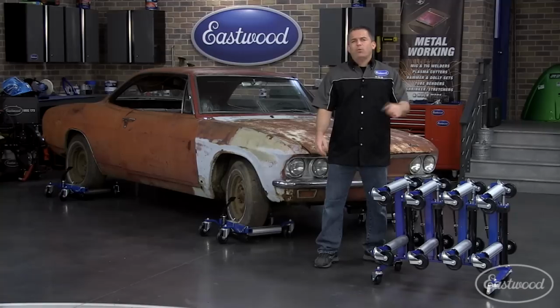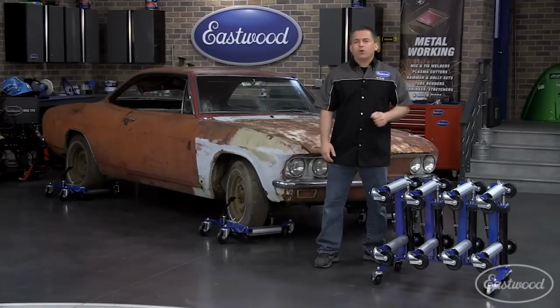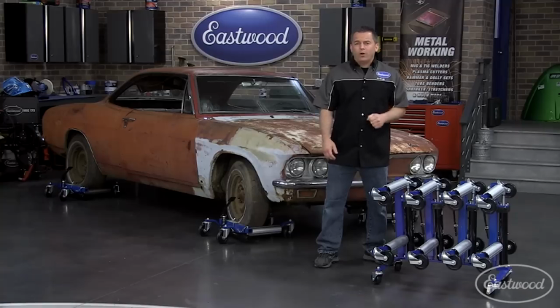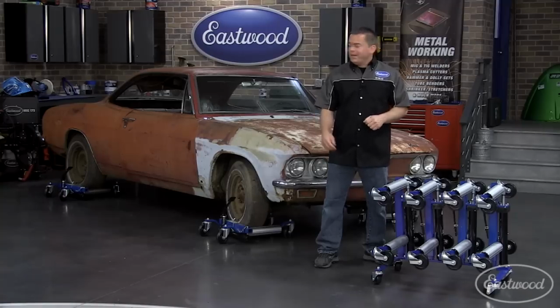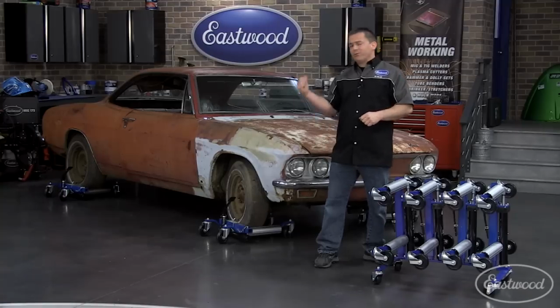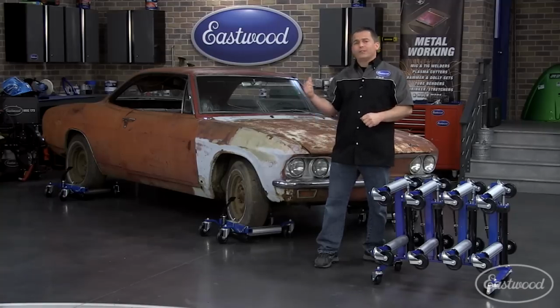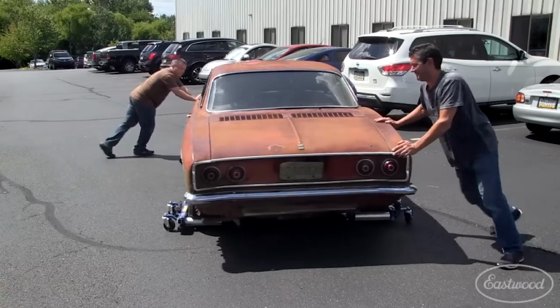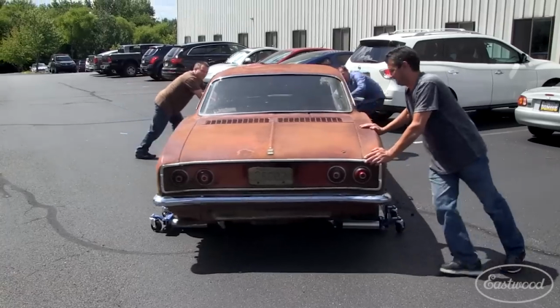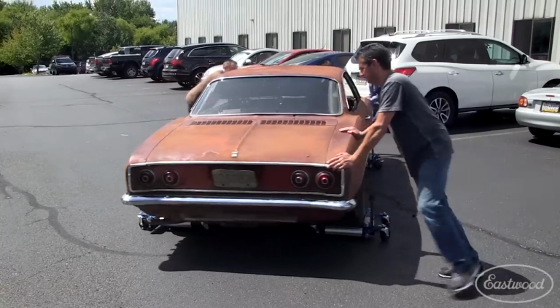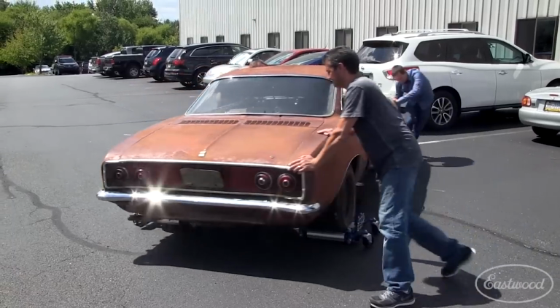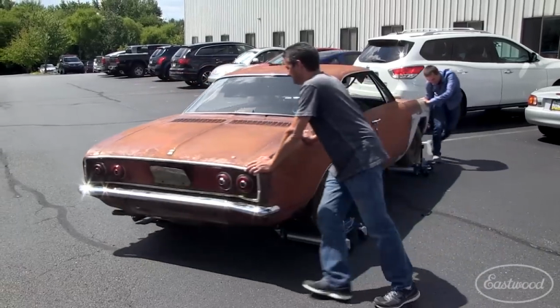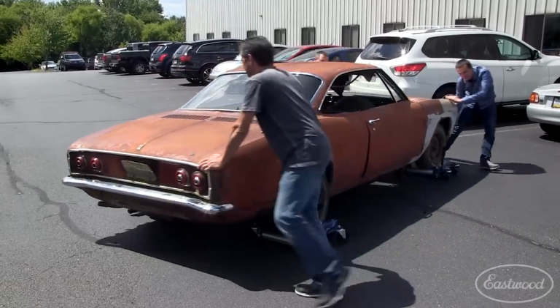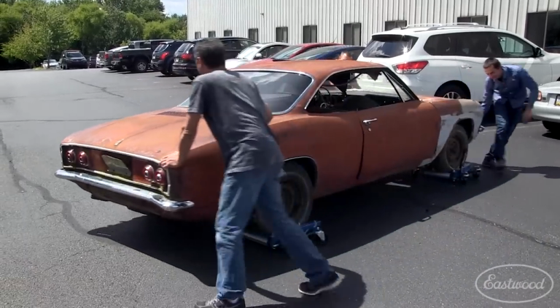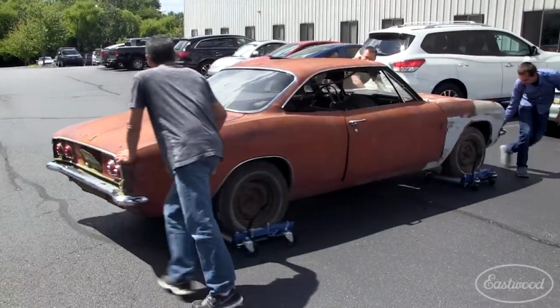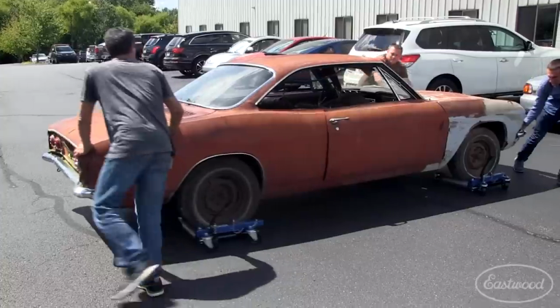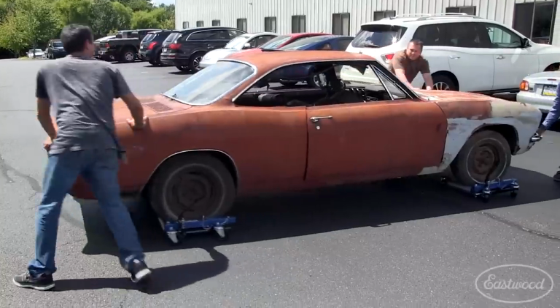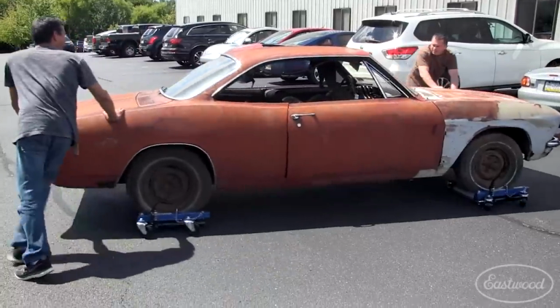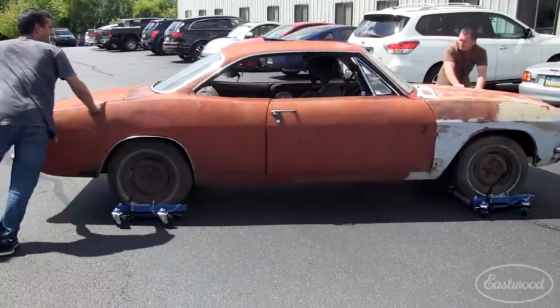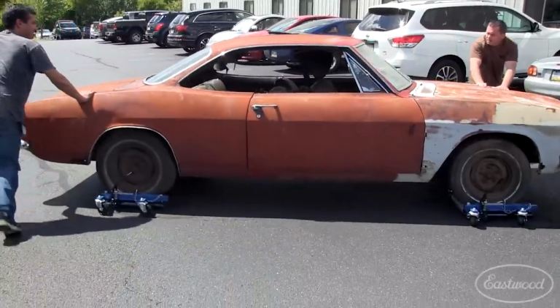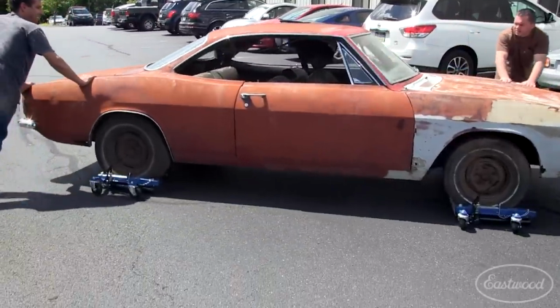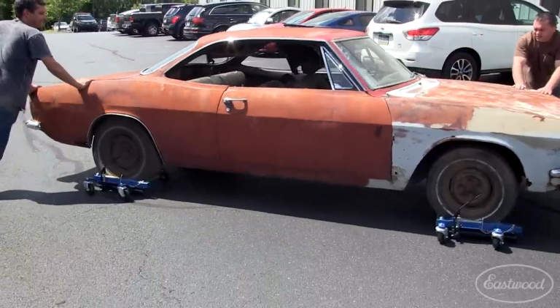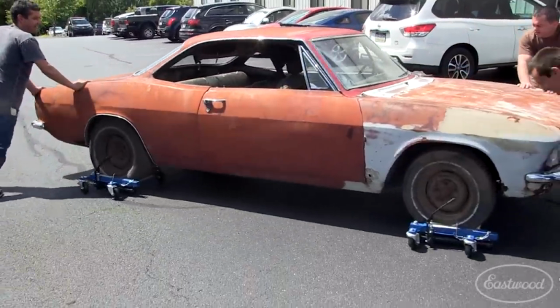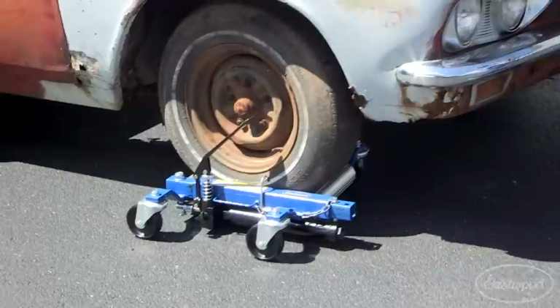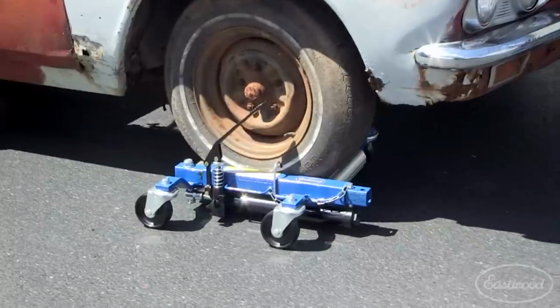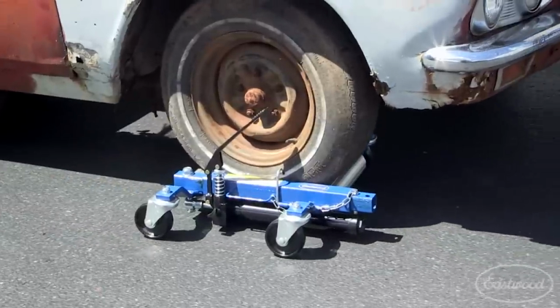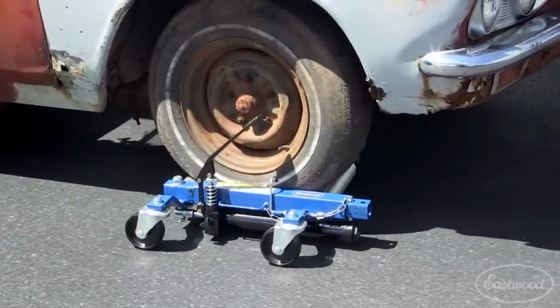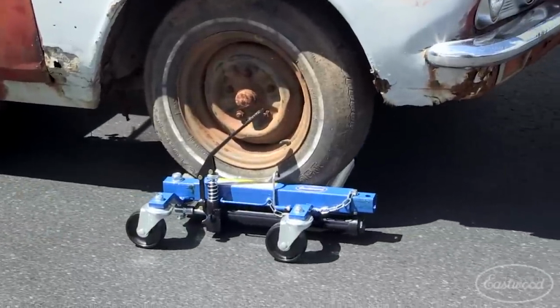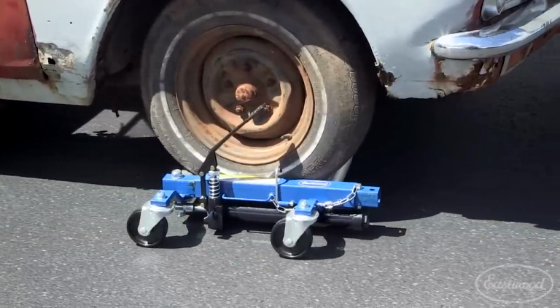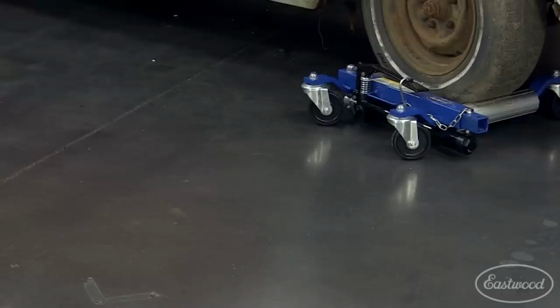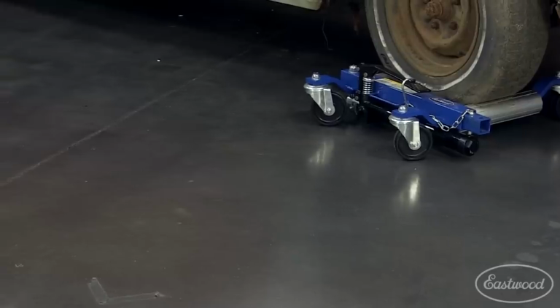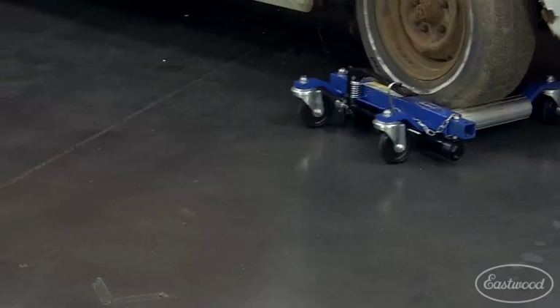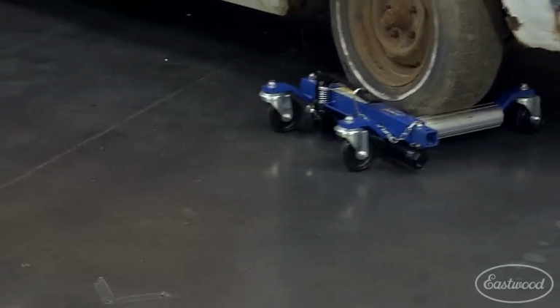They work so well, we easily rolled this car around on the blacktop and even spun it around with no problem. And if they roll that well on blacktop, you know you won't have any problem on concrete.